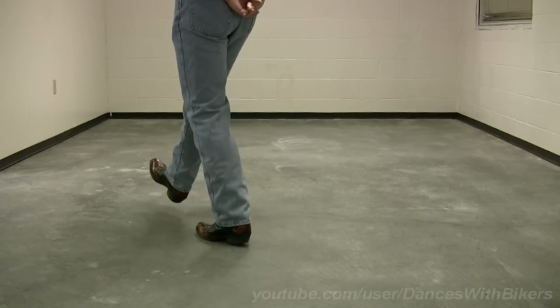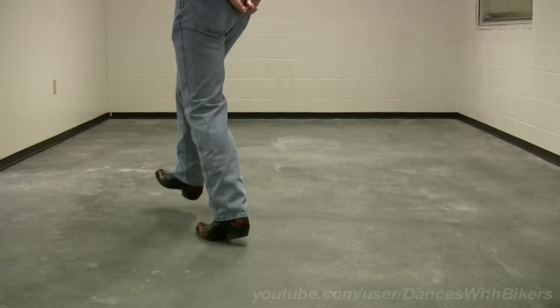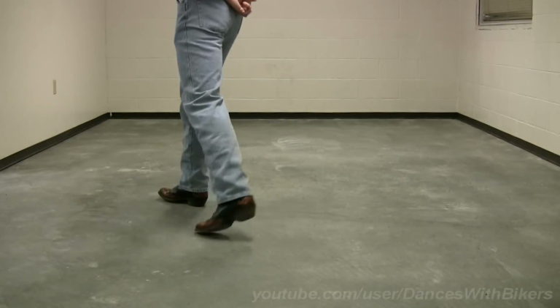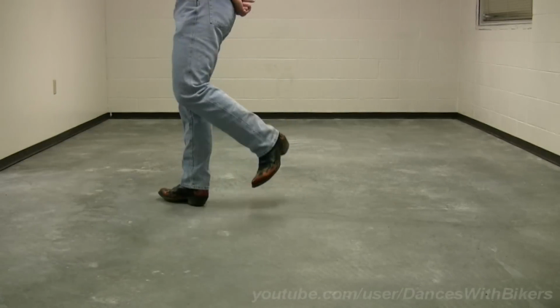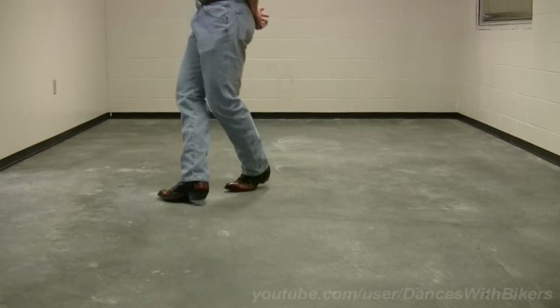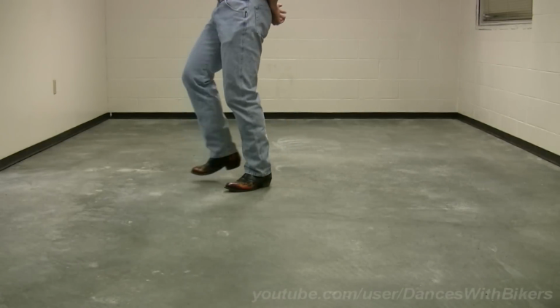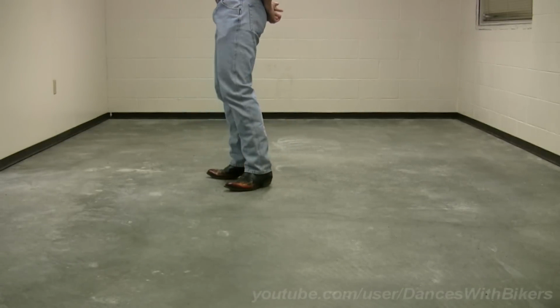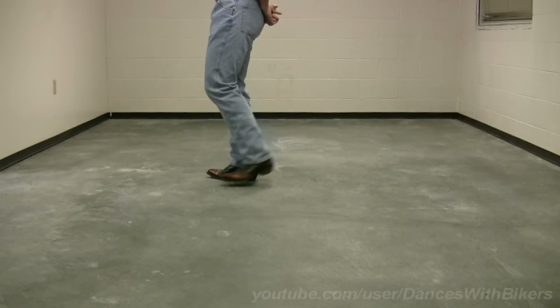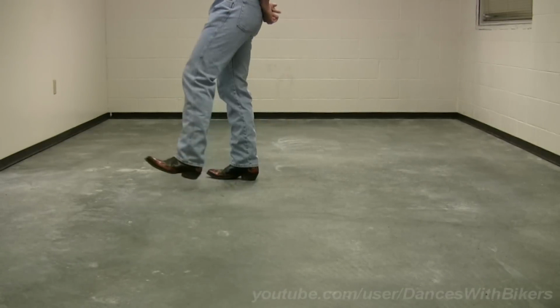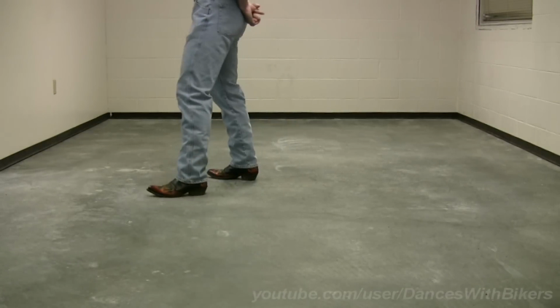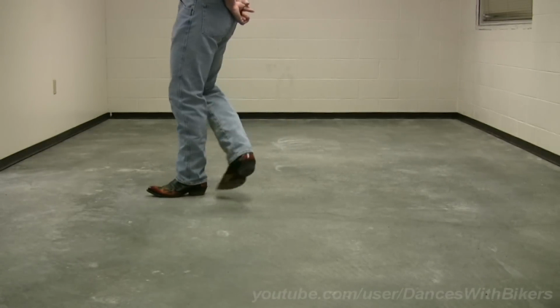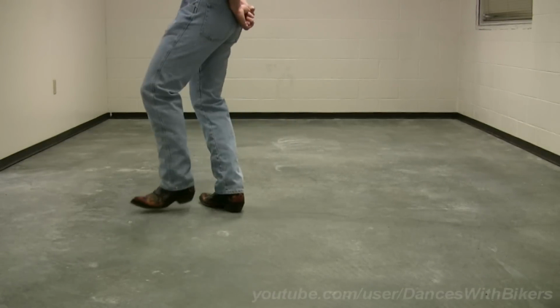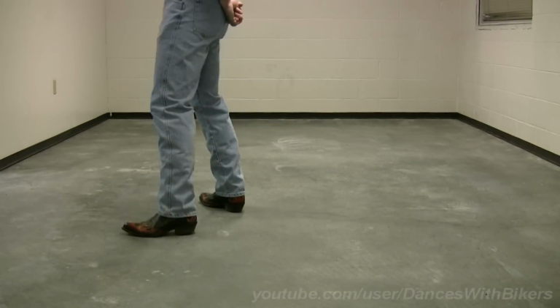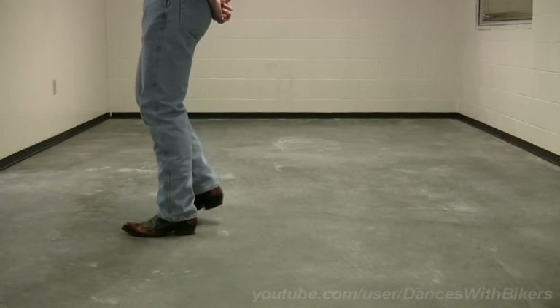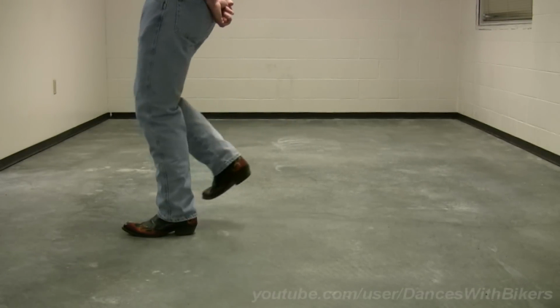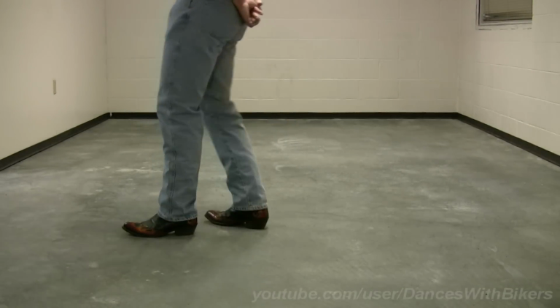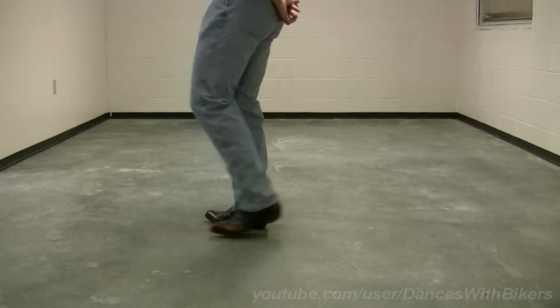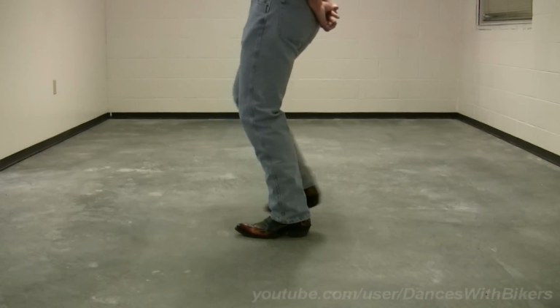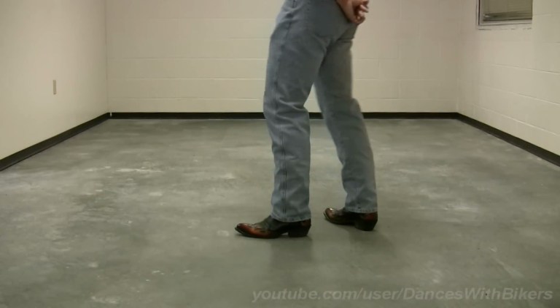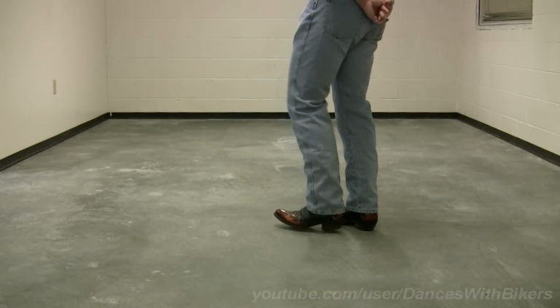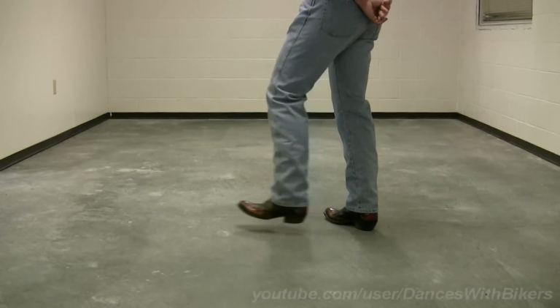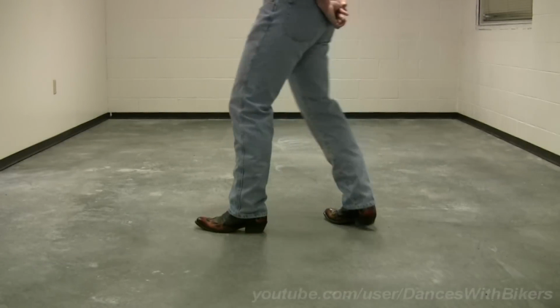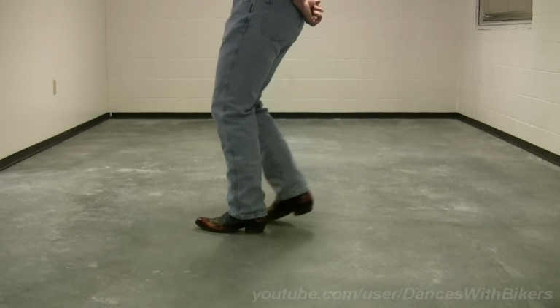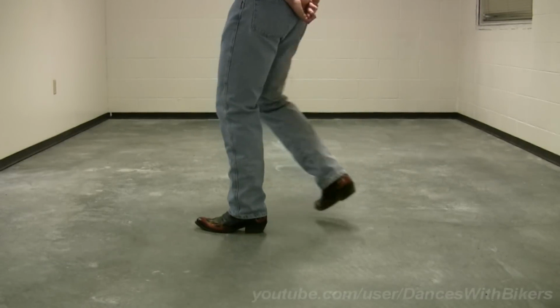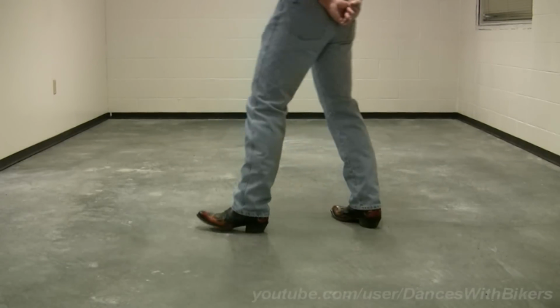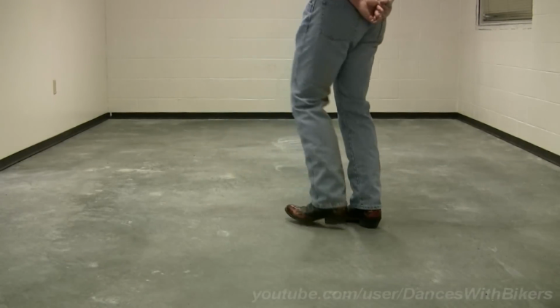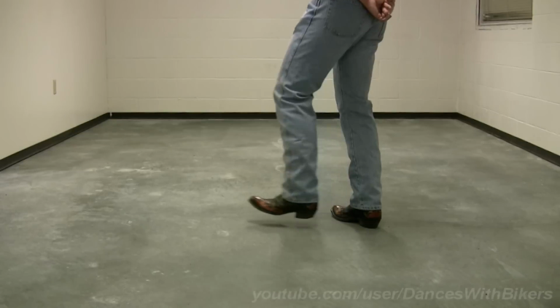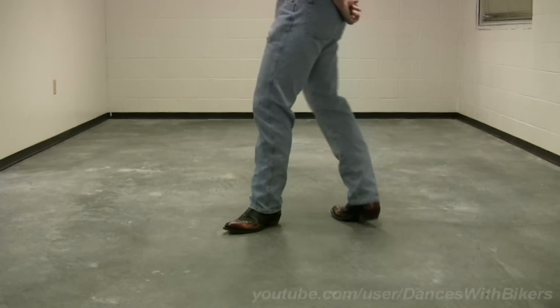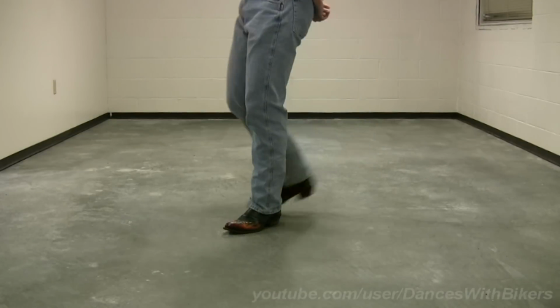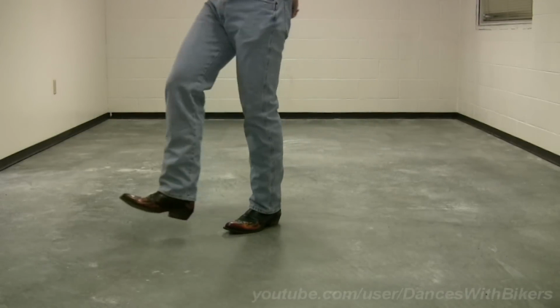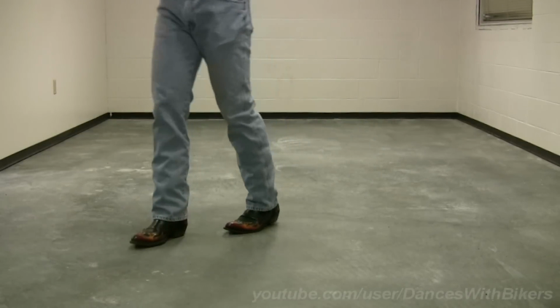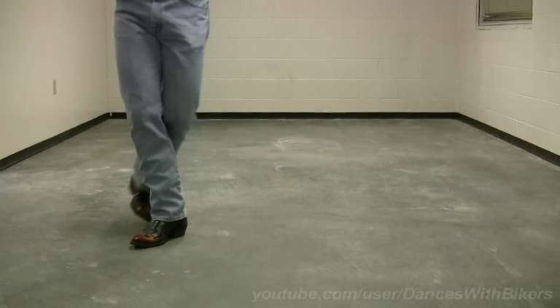Start again. Right, two, three, four. Left, two, three, four. Back, two, three, four. Step forward, step back, step forward kick, start again.